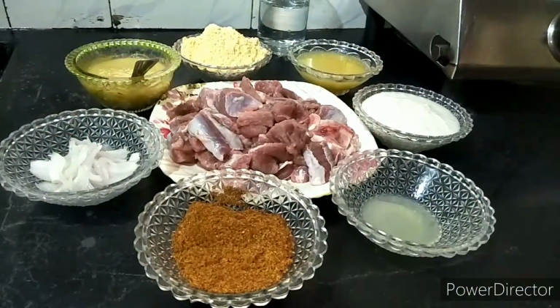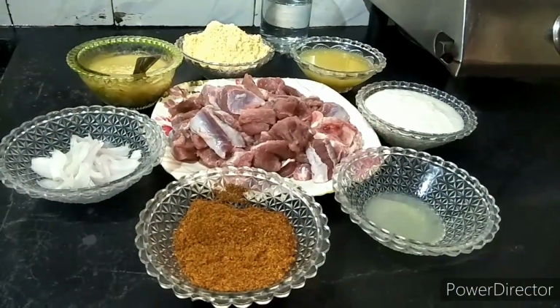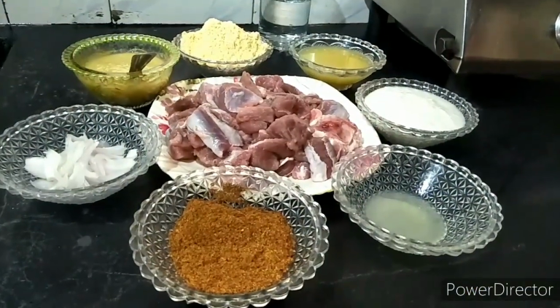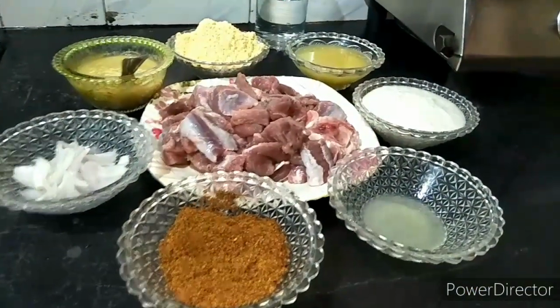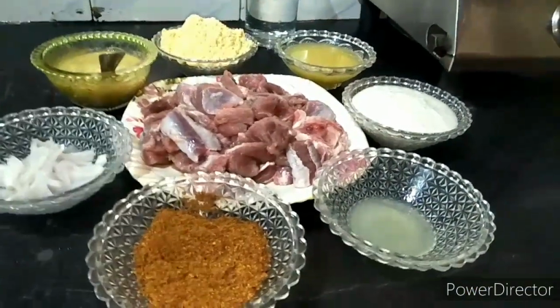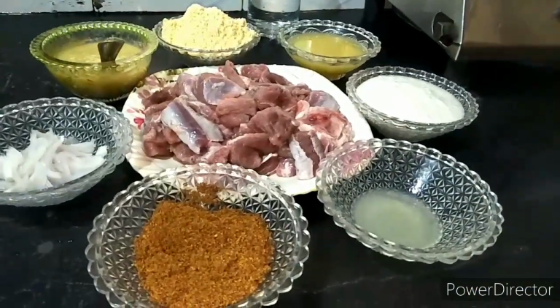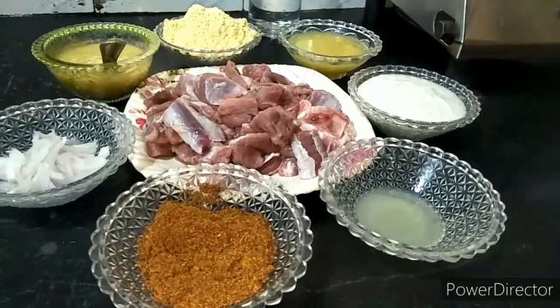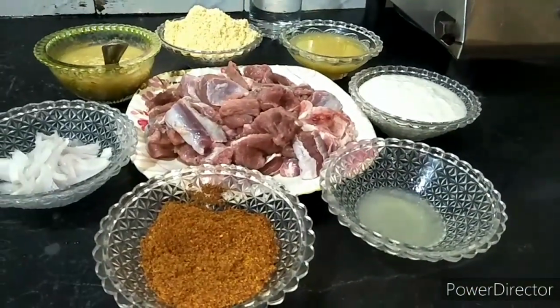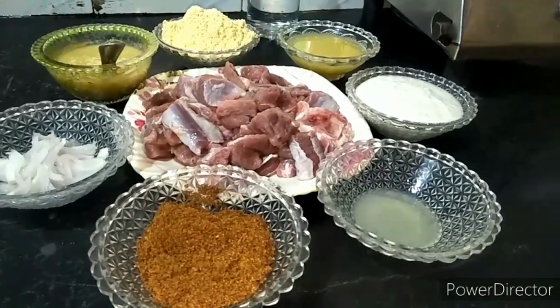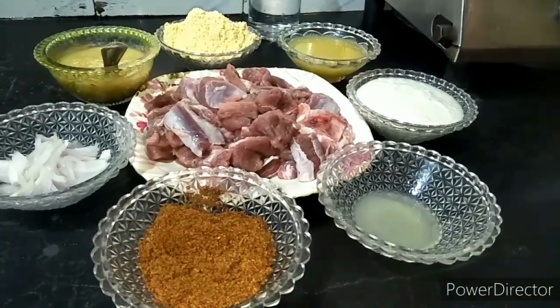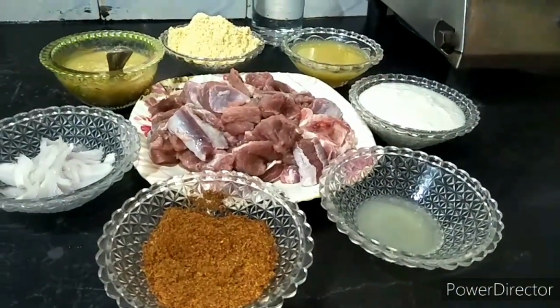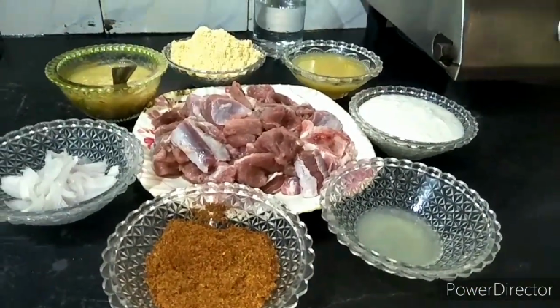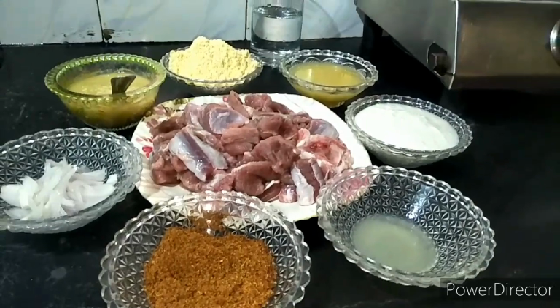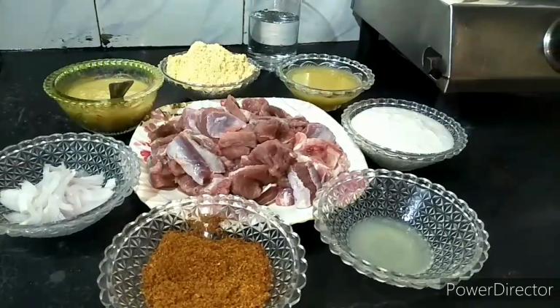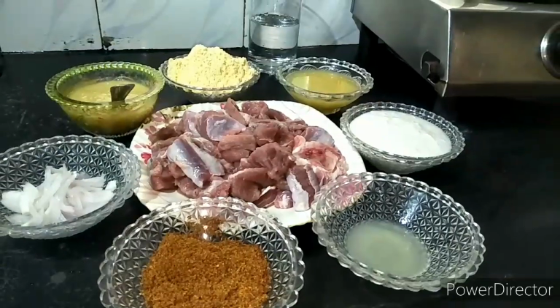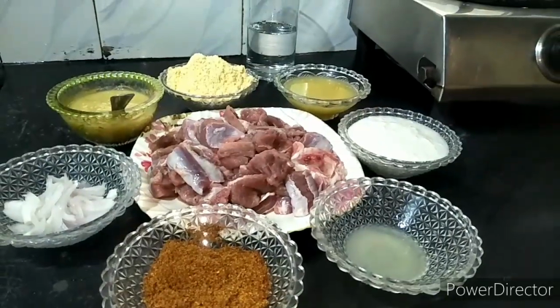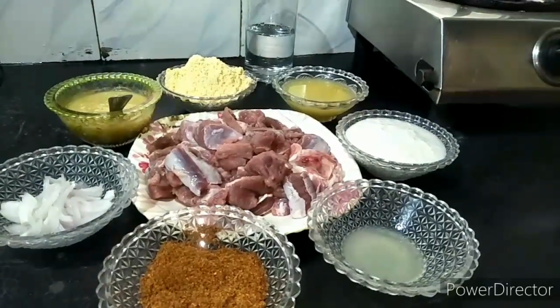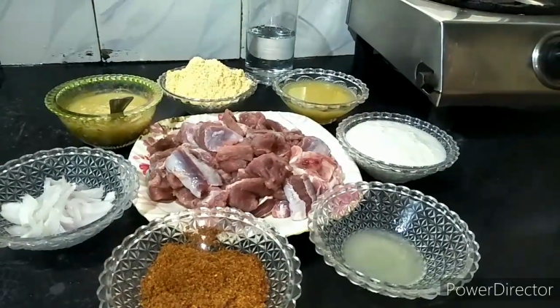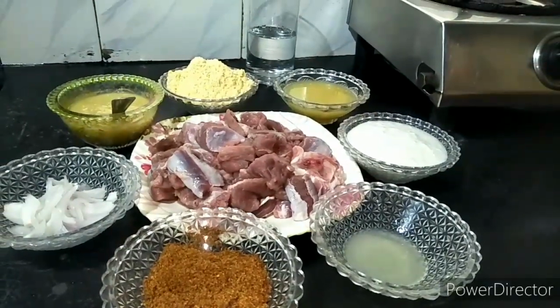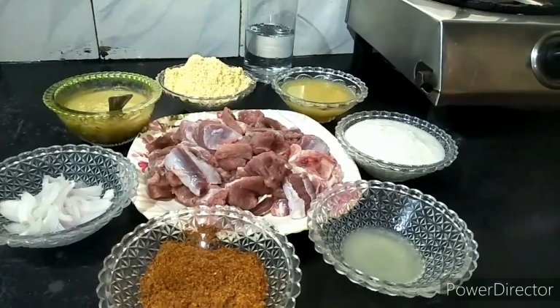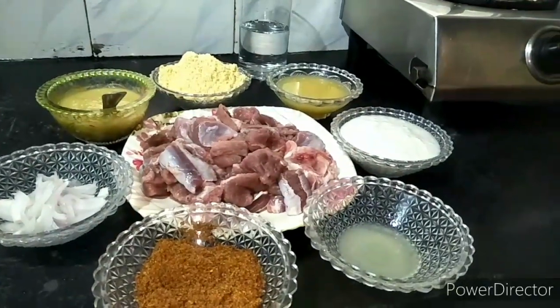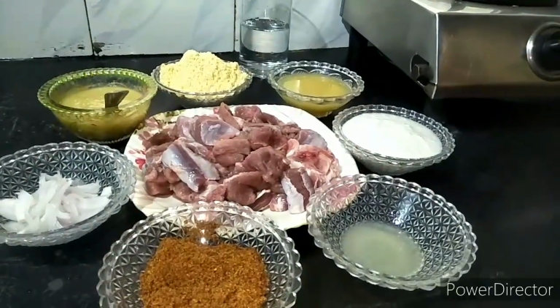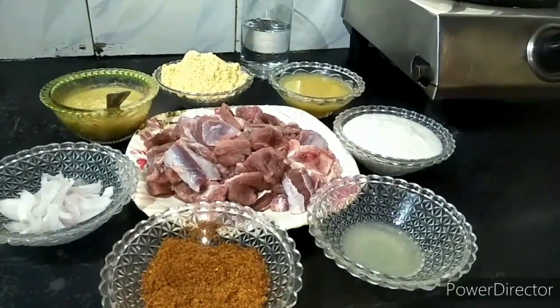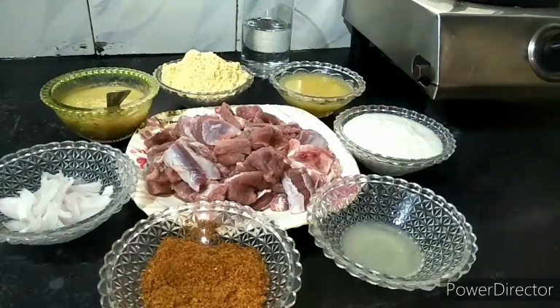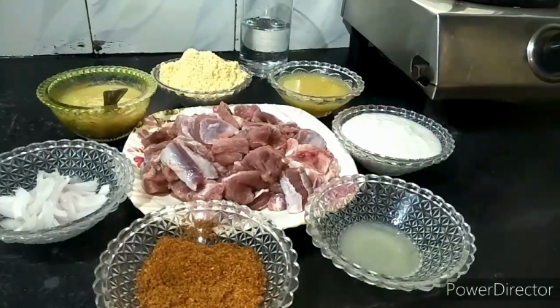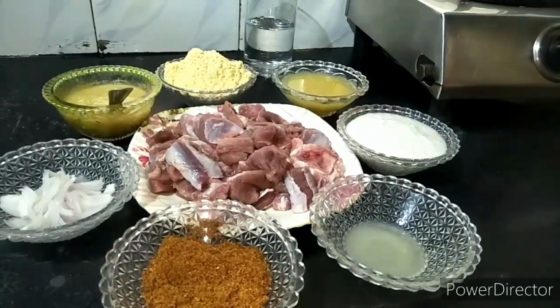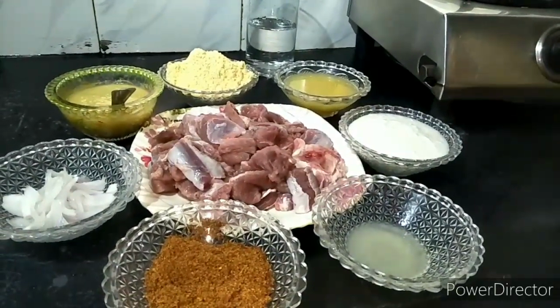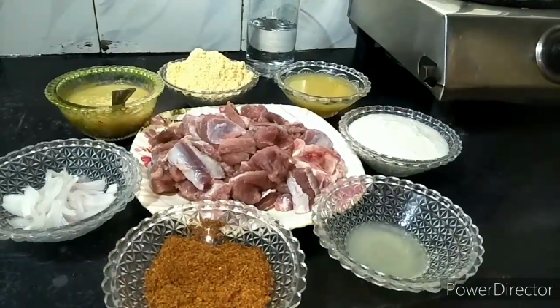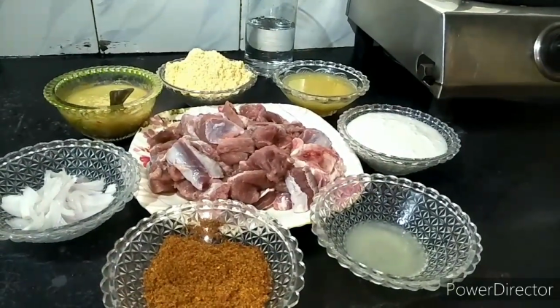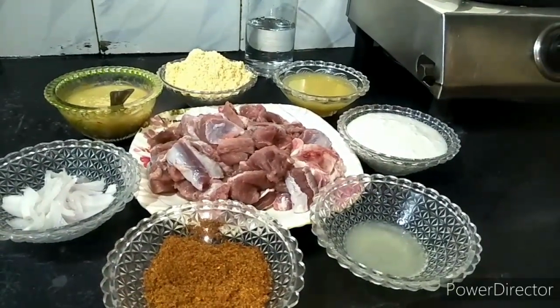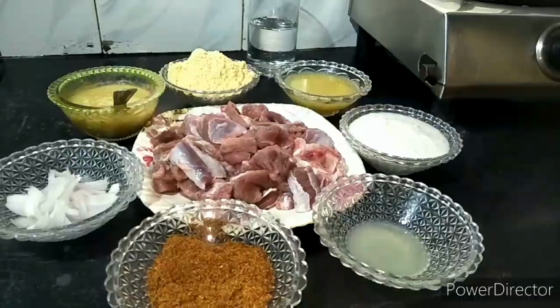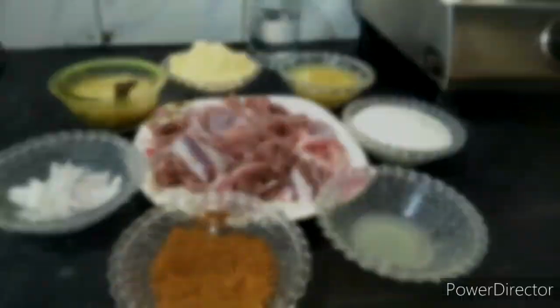Hello friends, welcome to Shabana's Kitchen. Today I am going to share with you a starter recipe which is Tawa Boti Fry, so let's make Tawa Boti Fry.